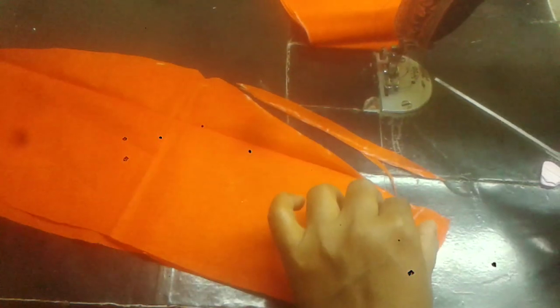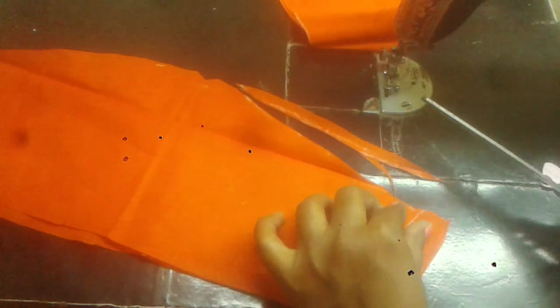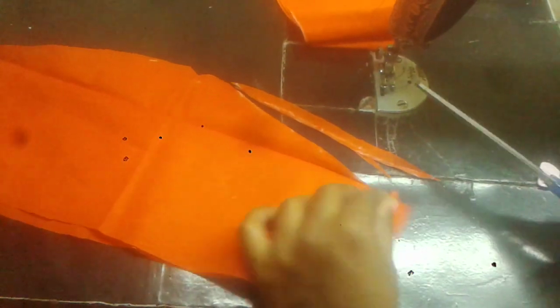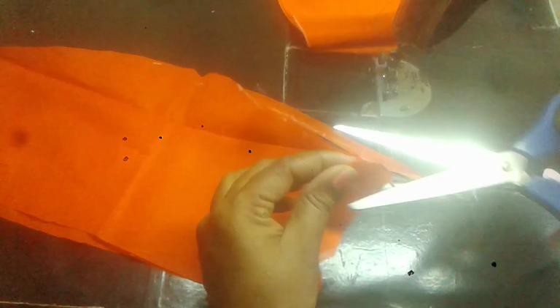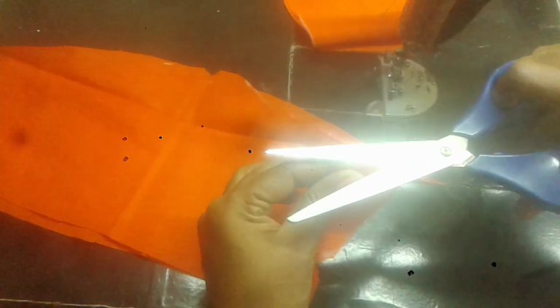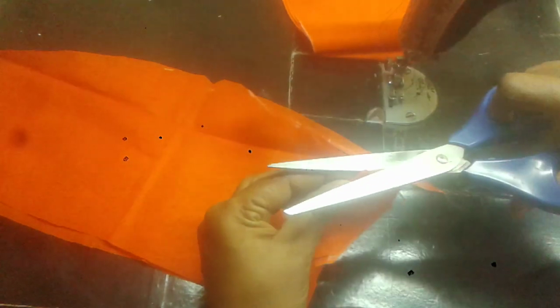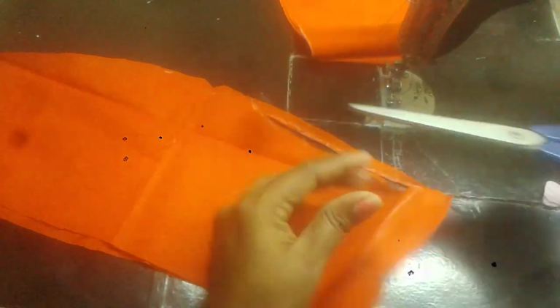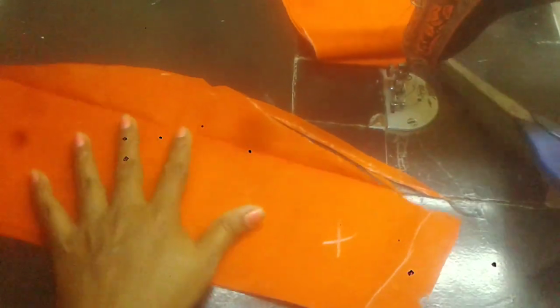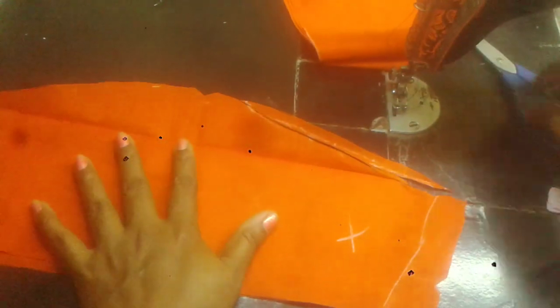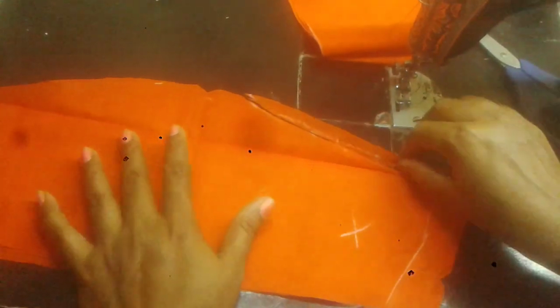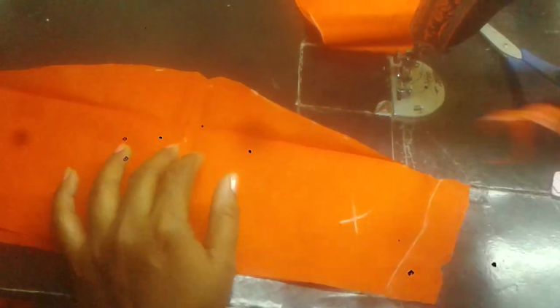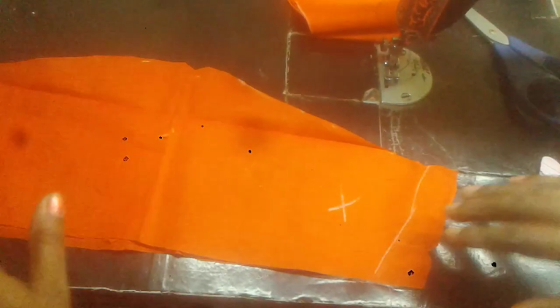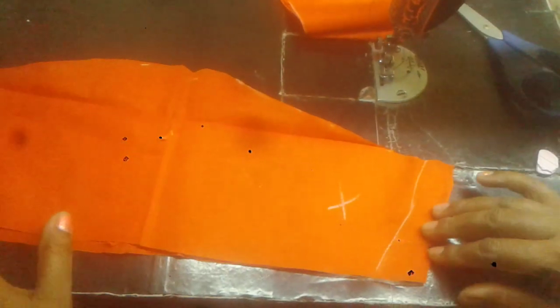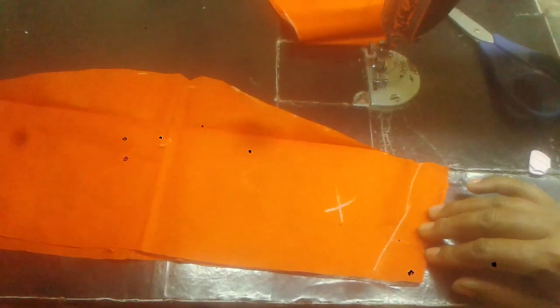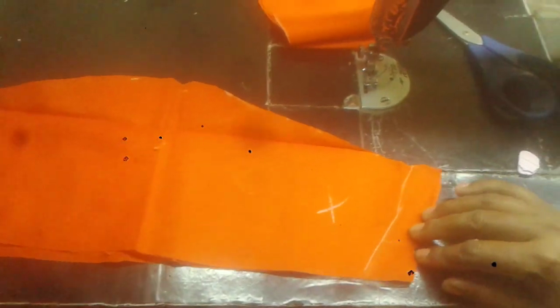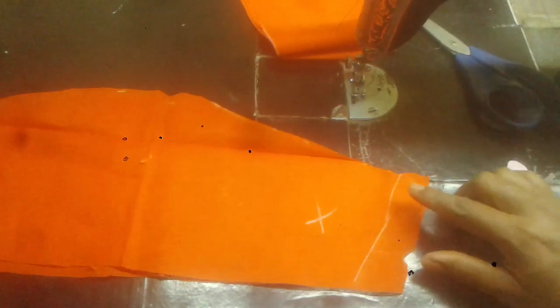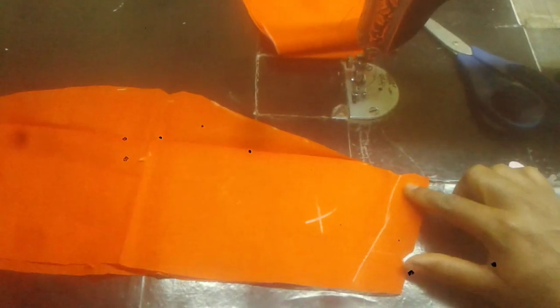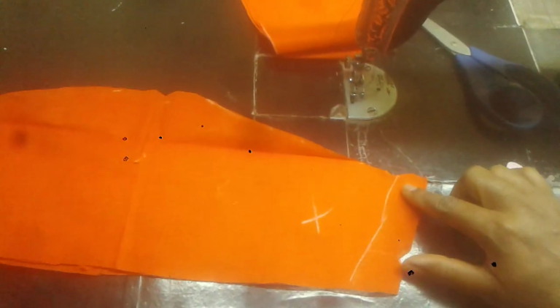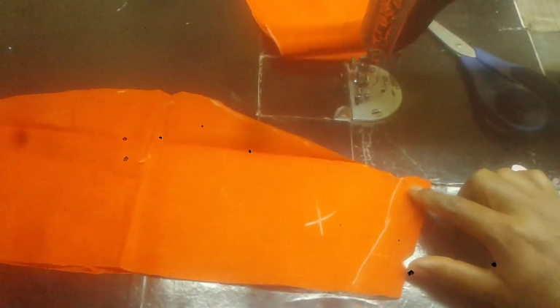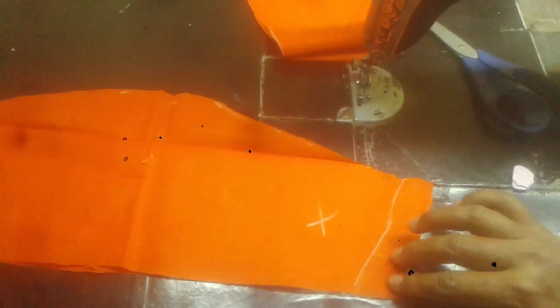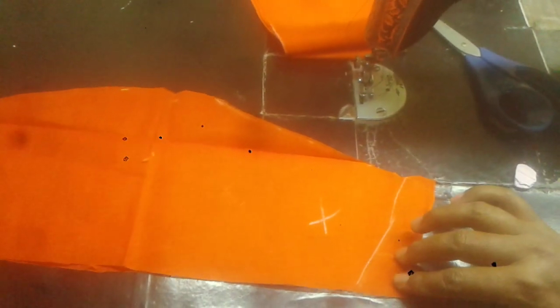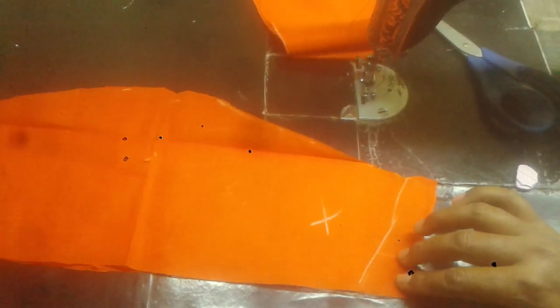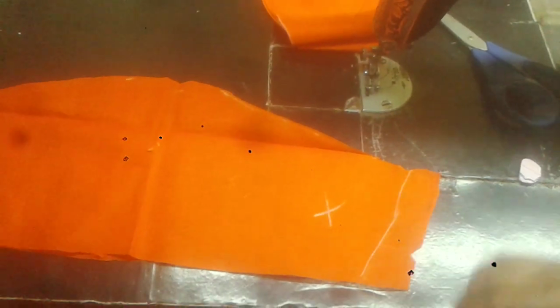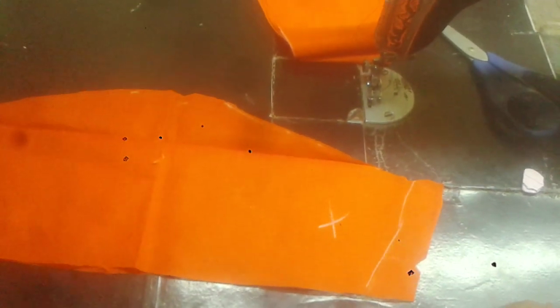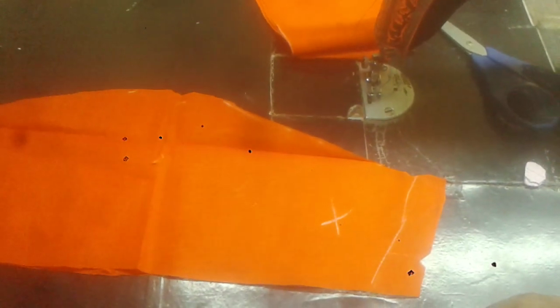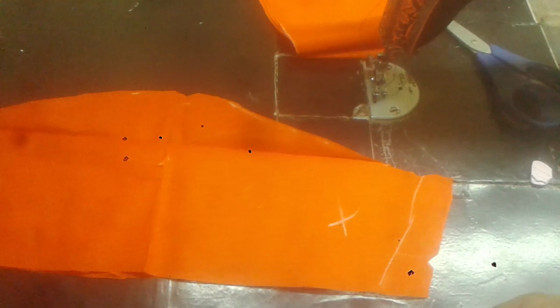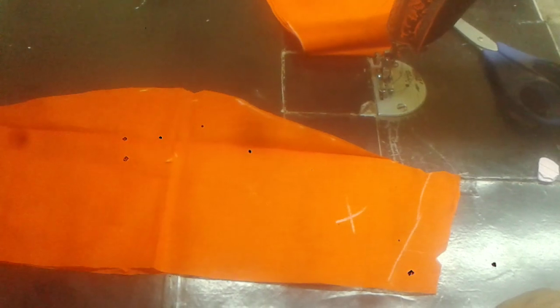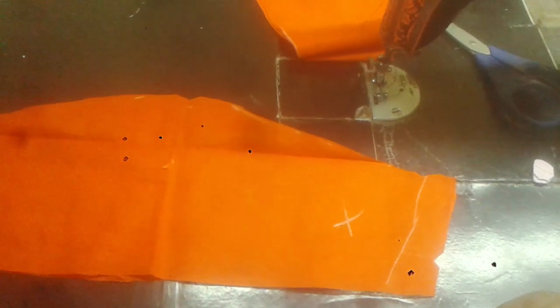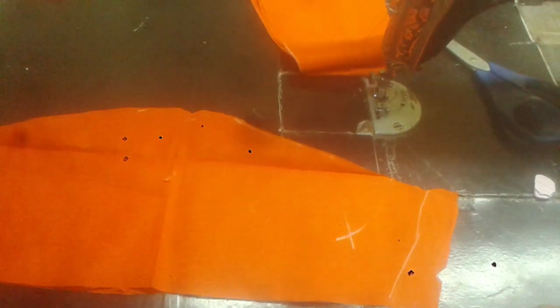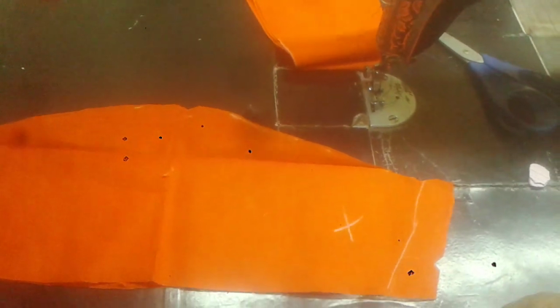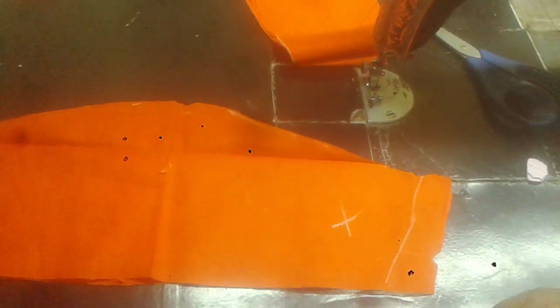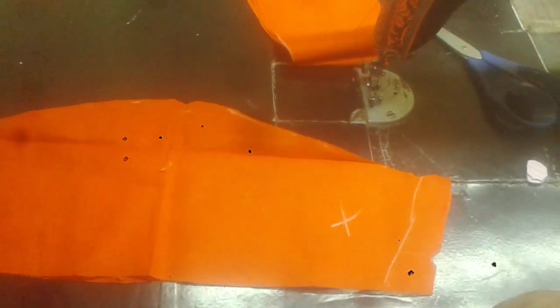We will cut the stitching point. We will cut the blouse front. We will cut the stitching point. If you like this video, share and subscribe to this channel.